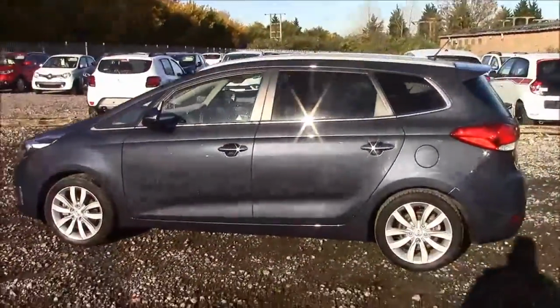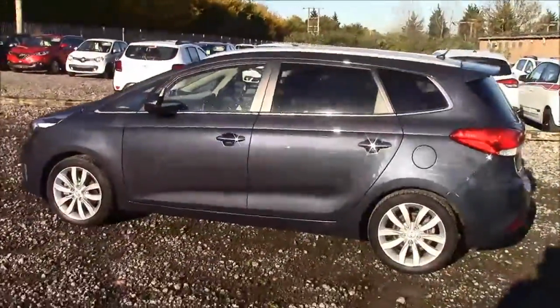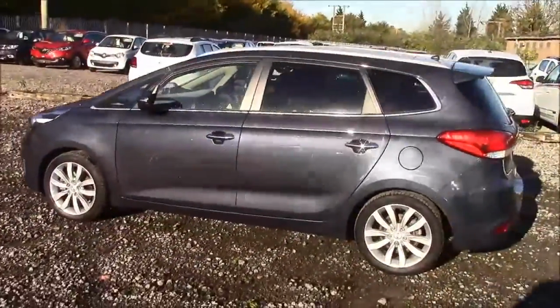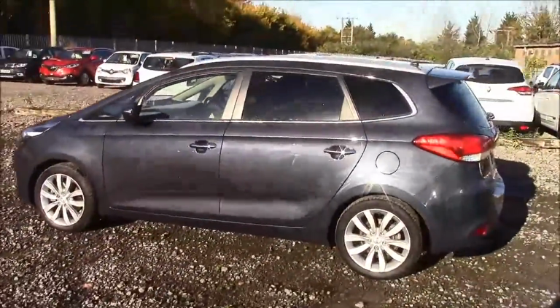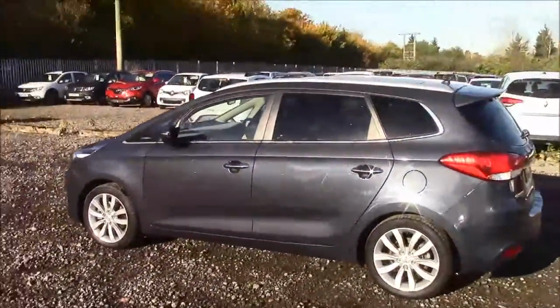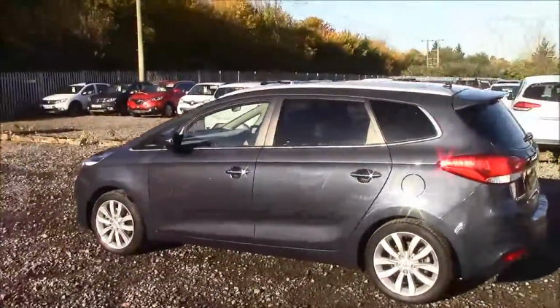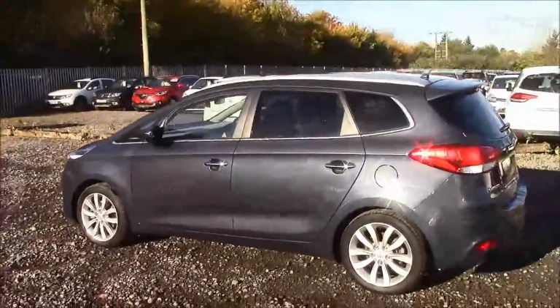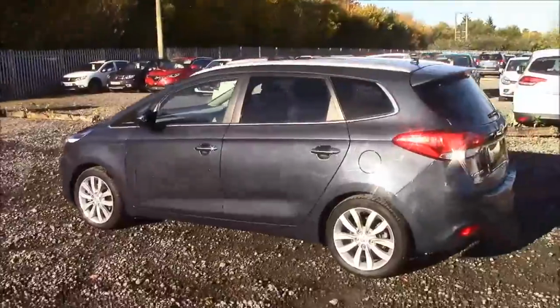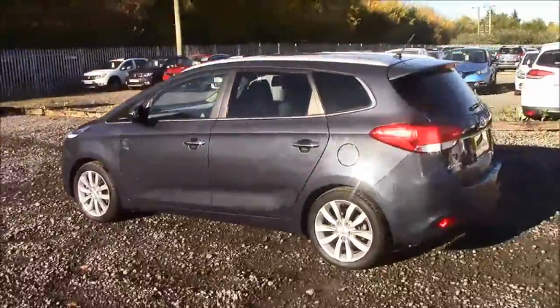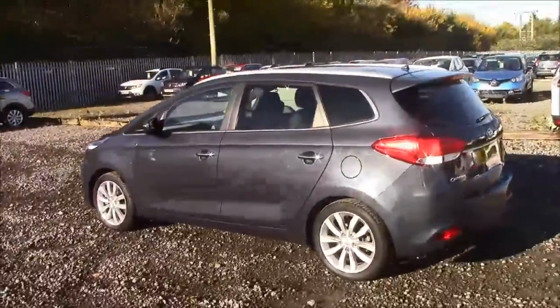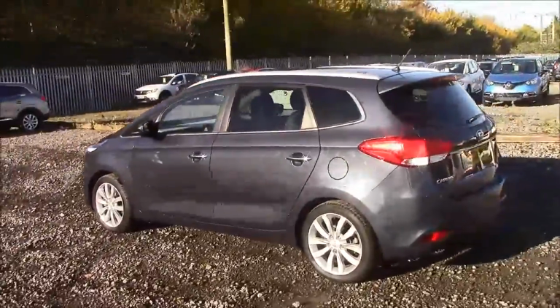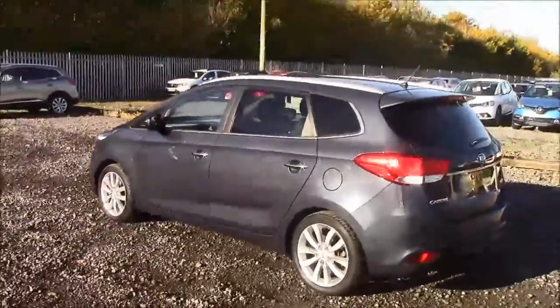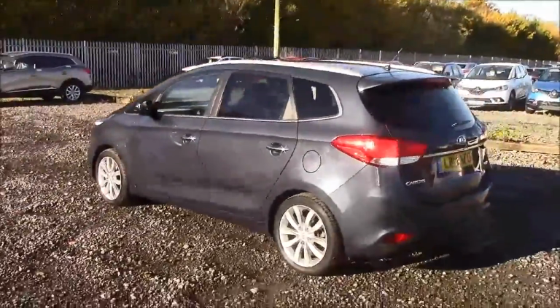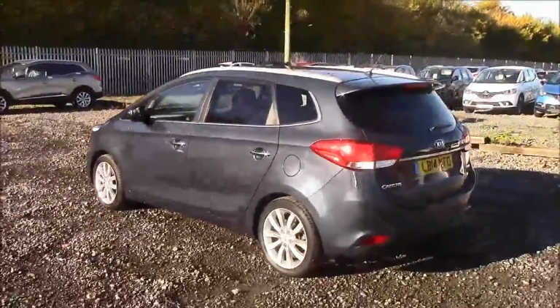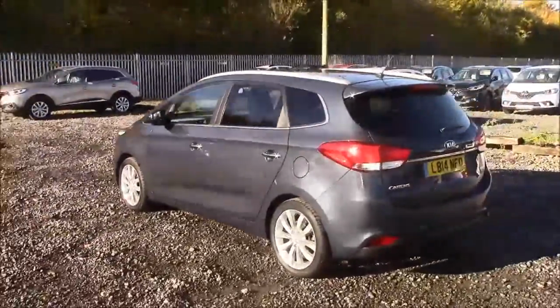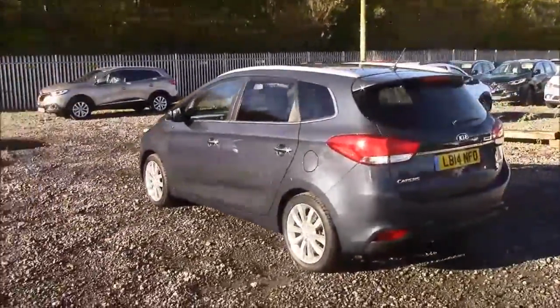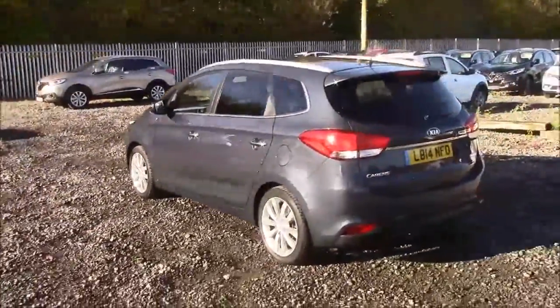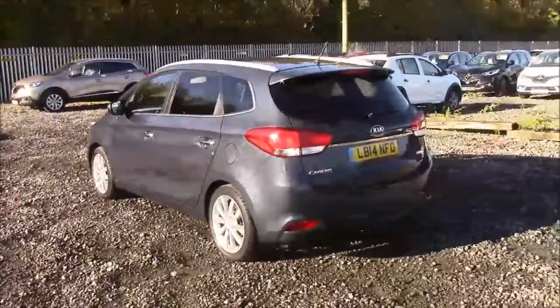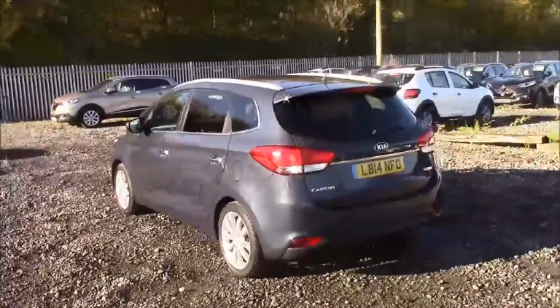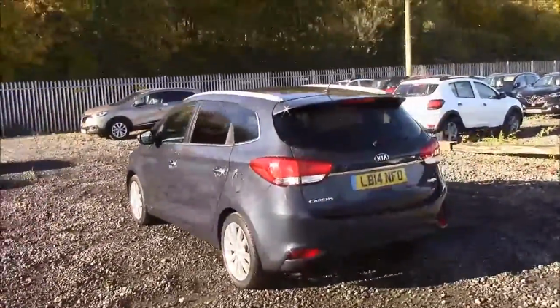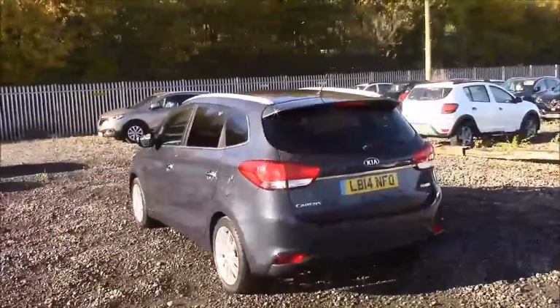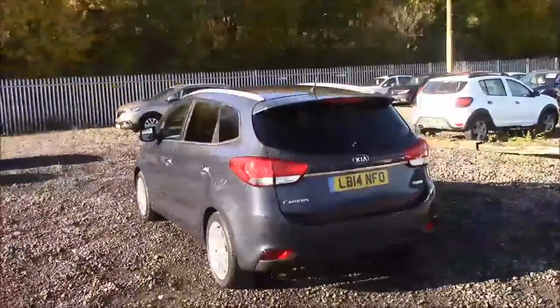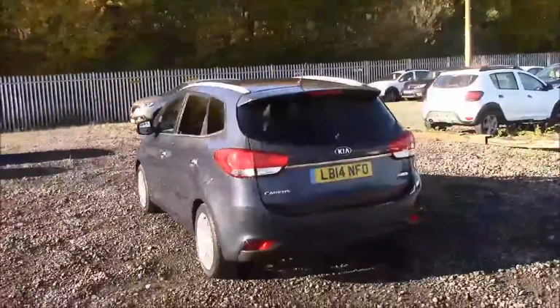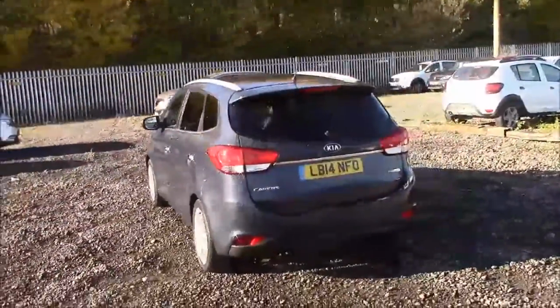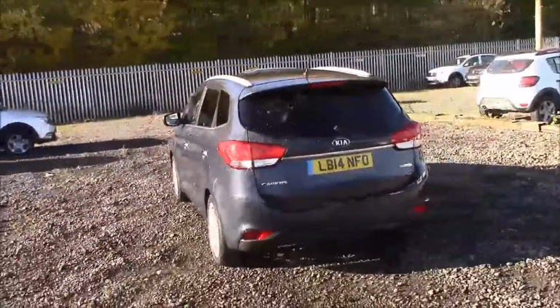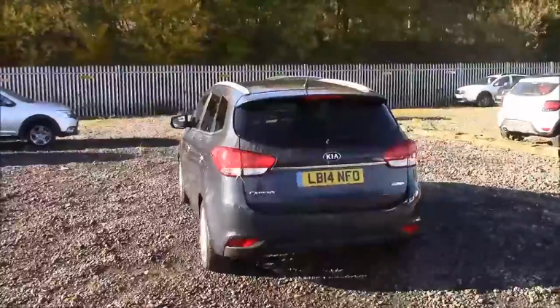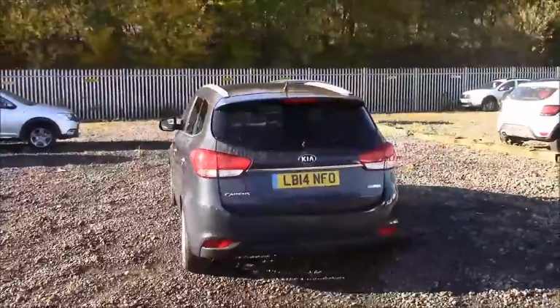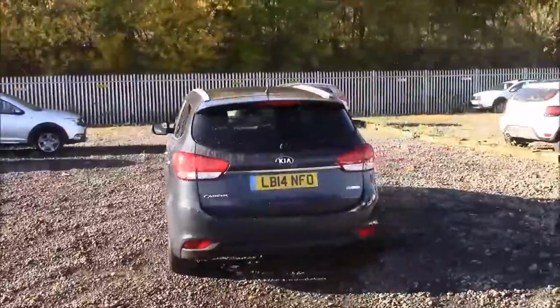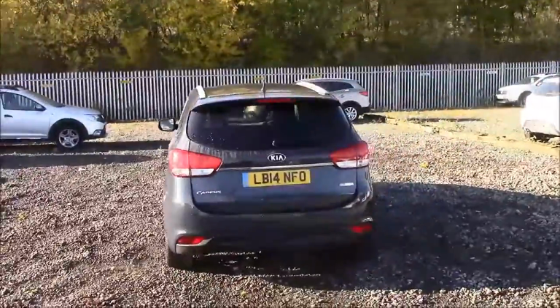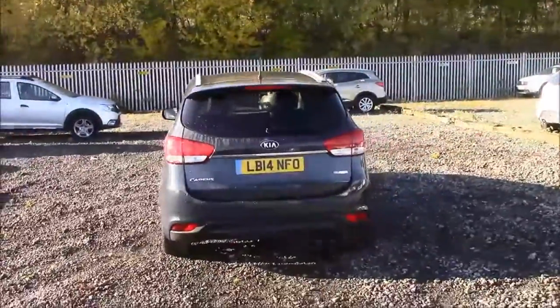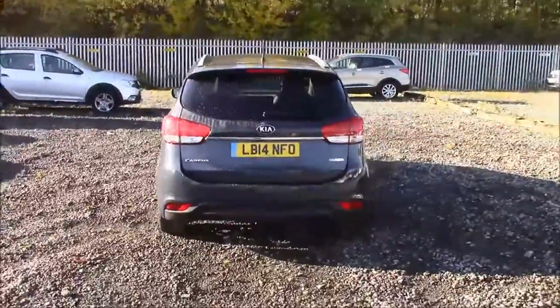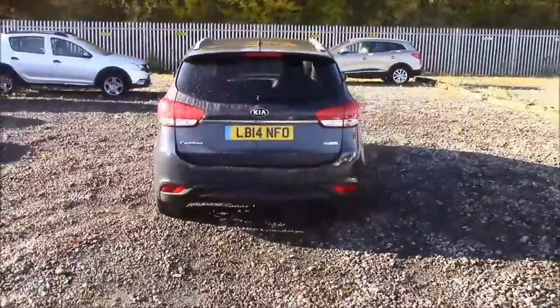As you walk around the vehicle, you'll see this car comes with alloy wheels. We have same-colour body bumpers, rear privacy glass and roof rails, a heated rear windshield, and also reverse parking sensors that run along the rear bumper.